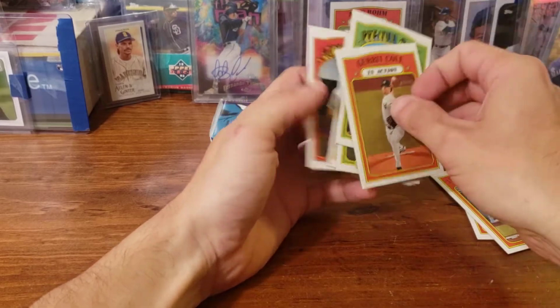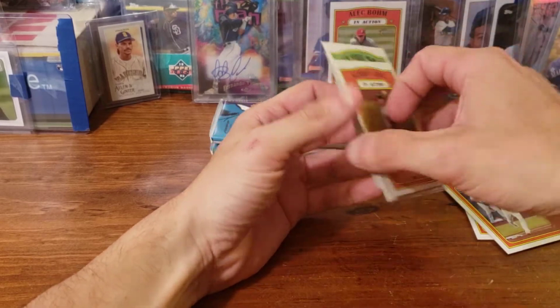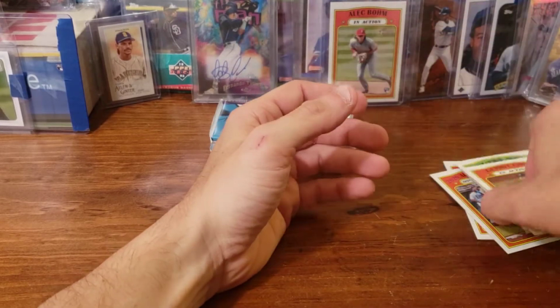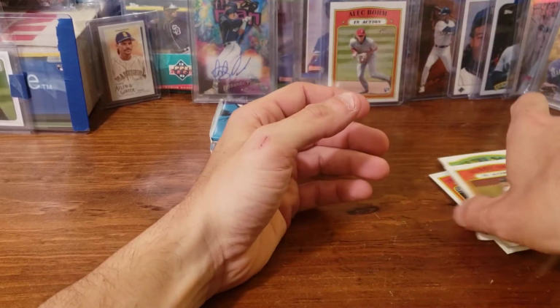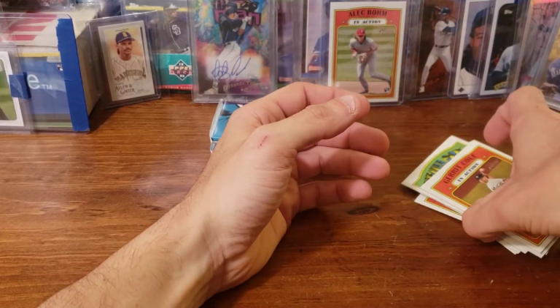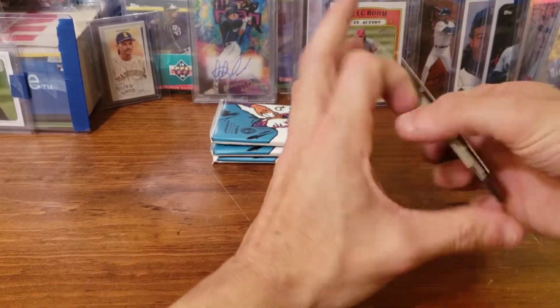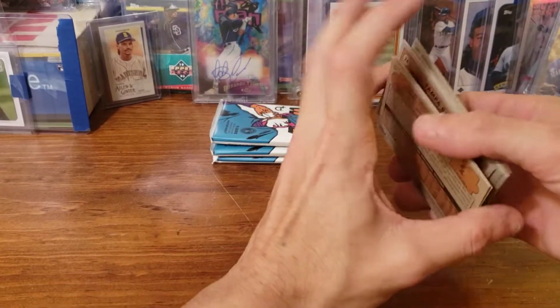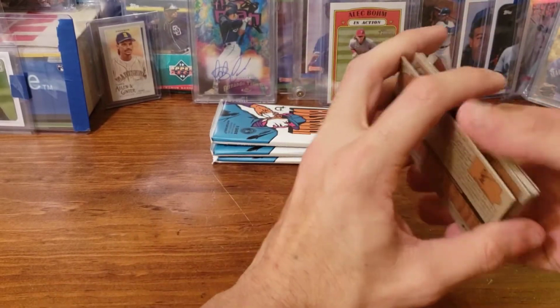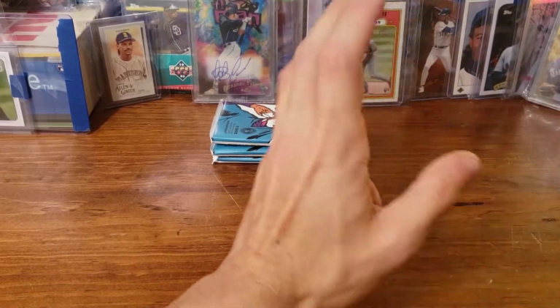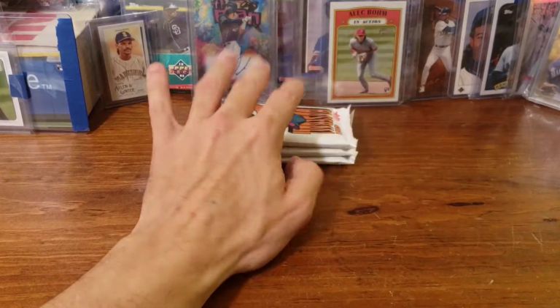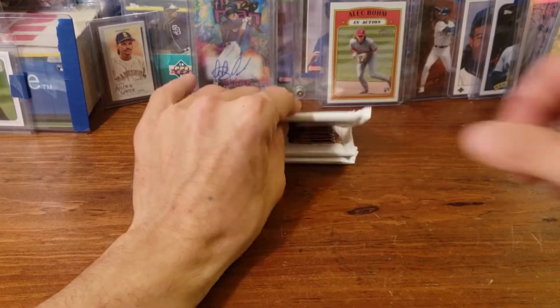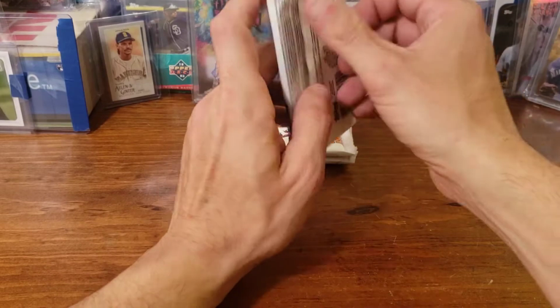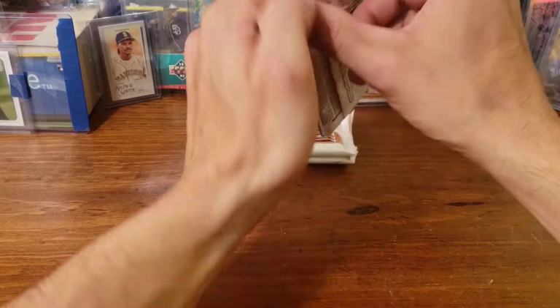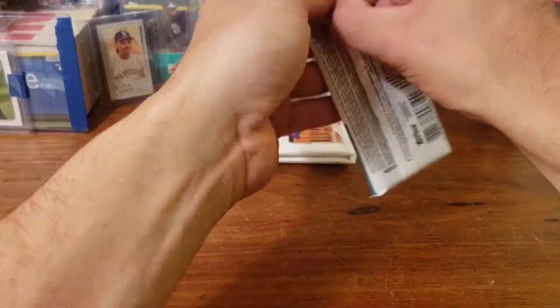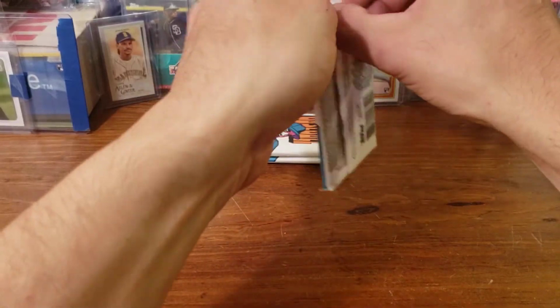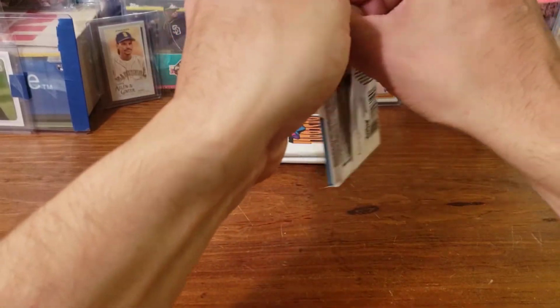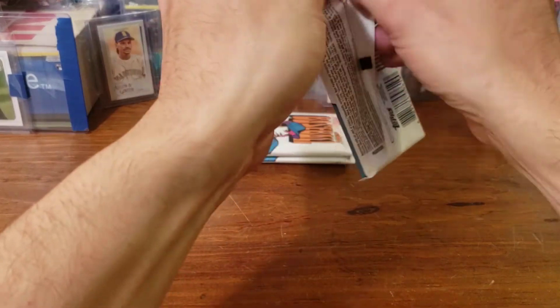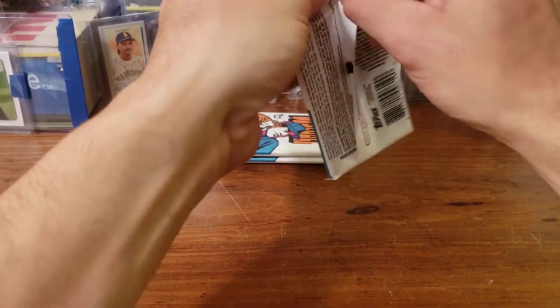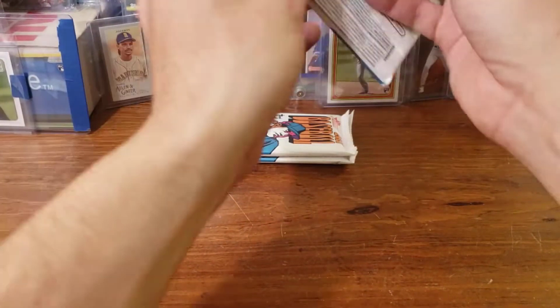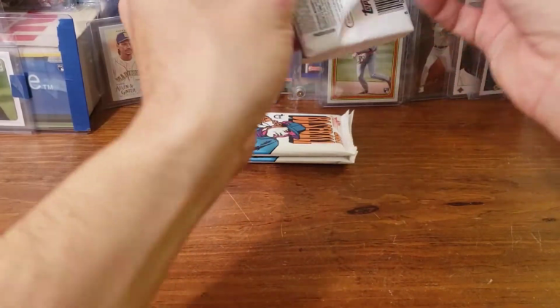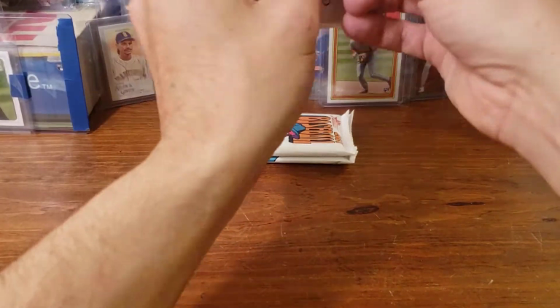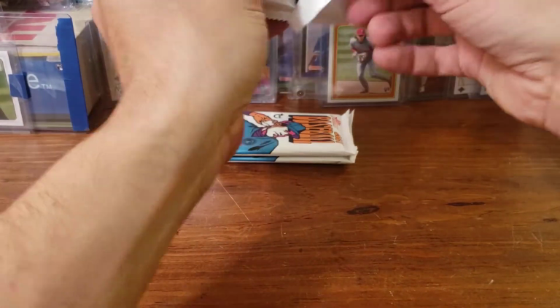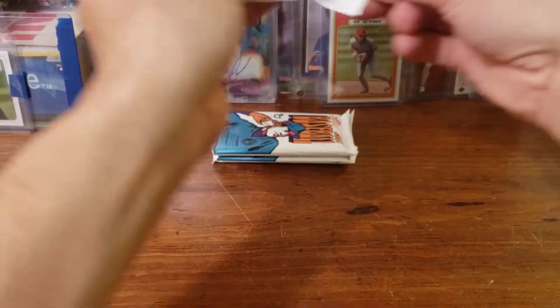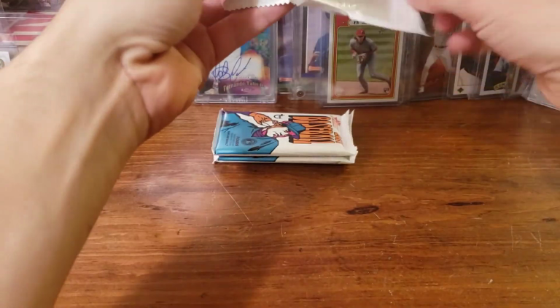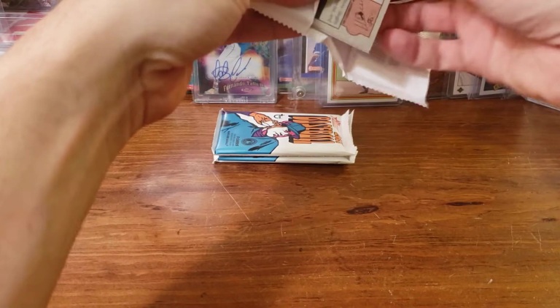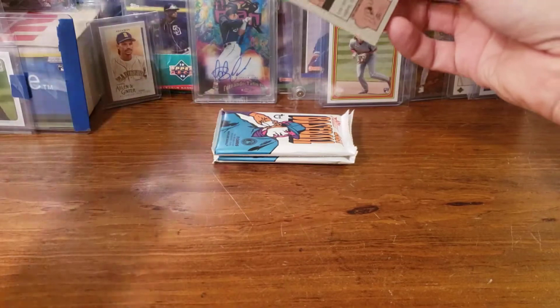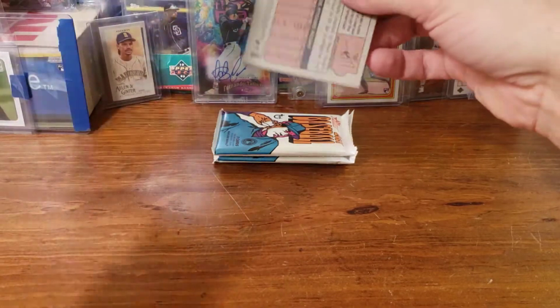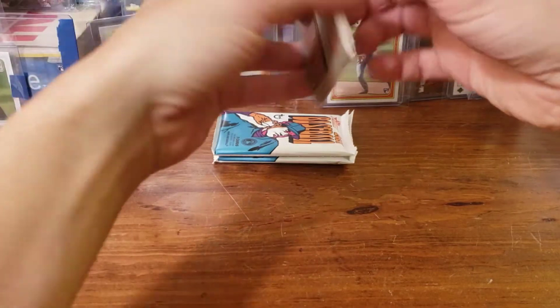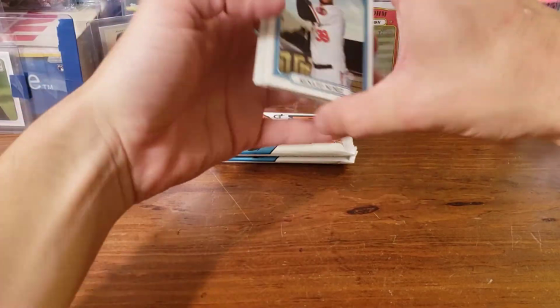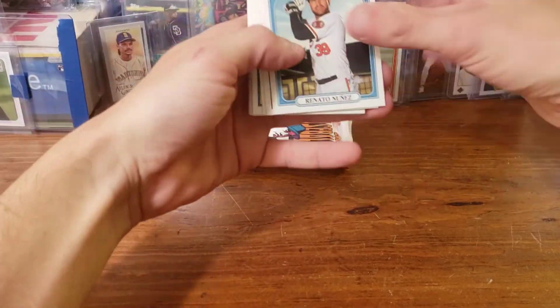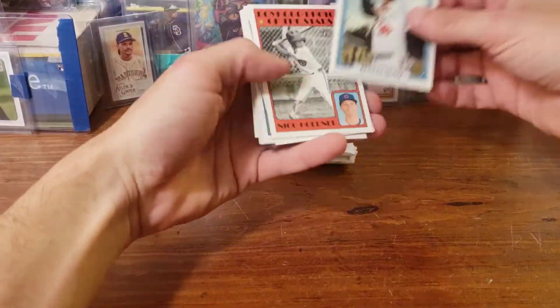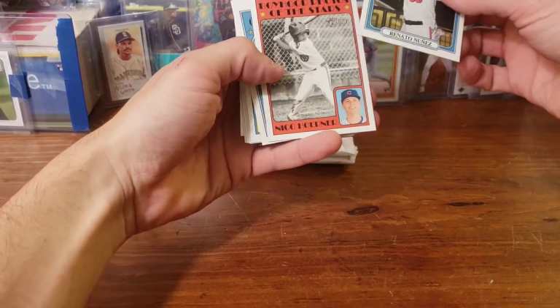I'm really trying to get one — there's one from last year from Archives I believe — it's got like a booming look to it for Kyle Lewis. I really like that card and want to try to find one.